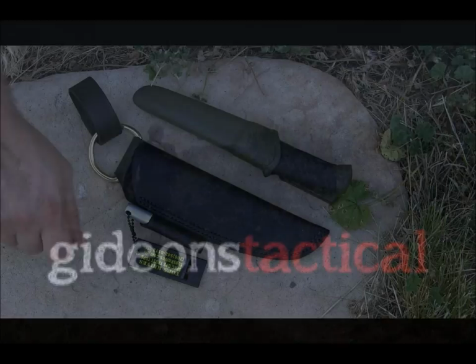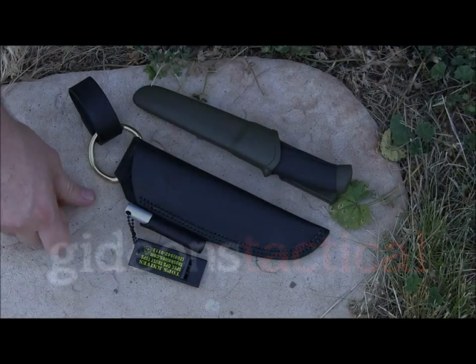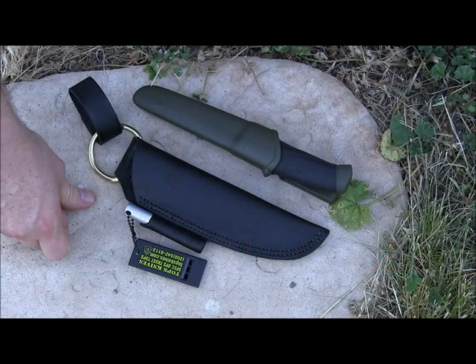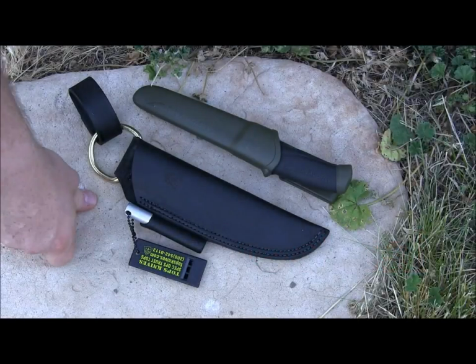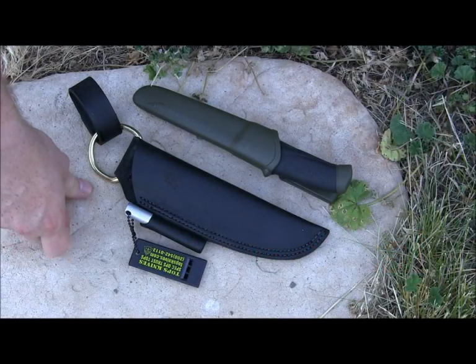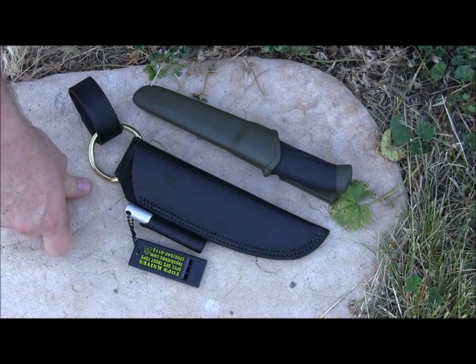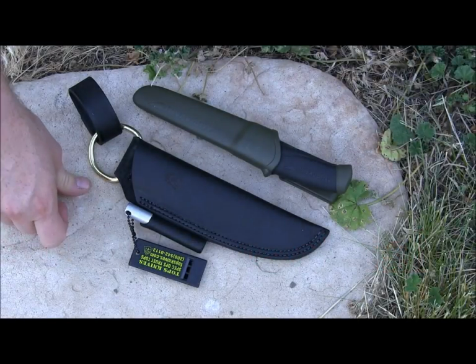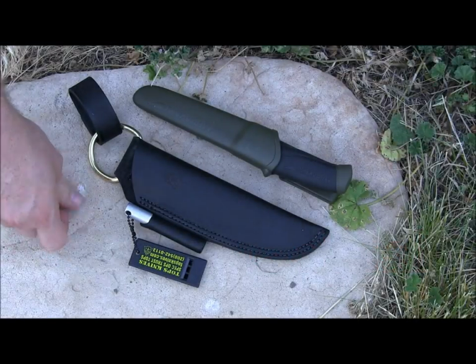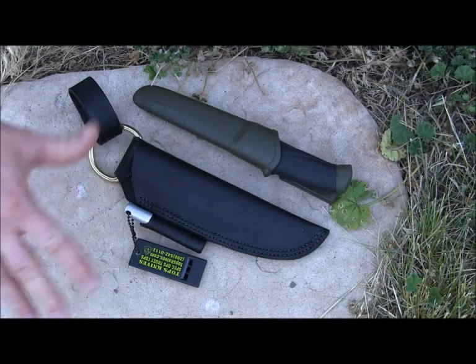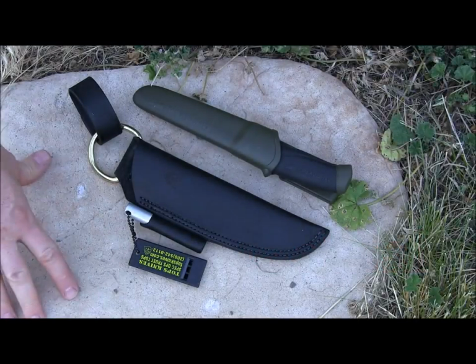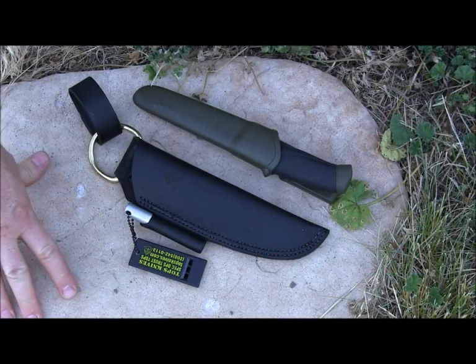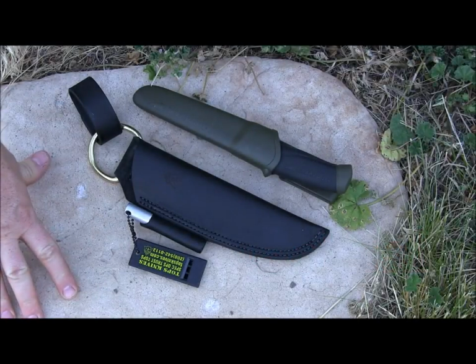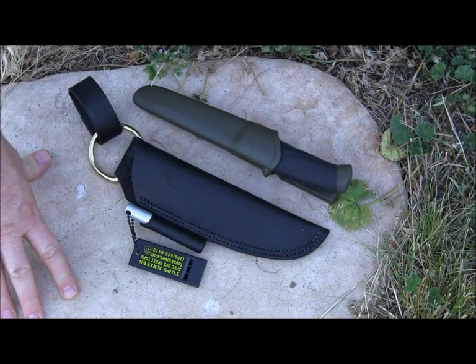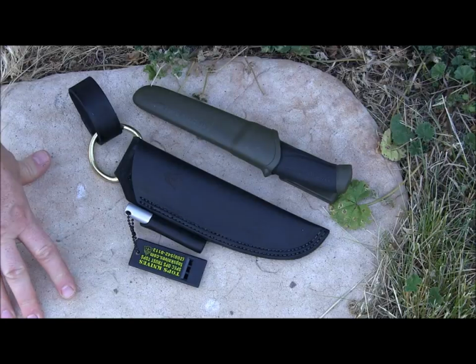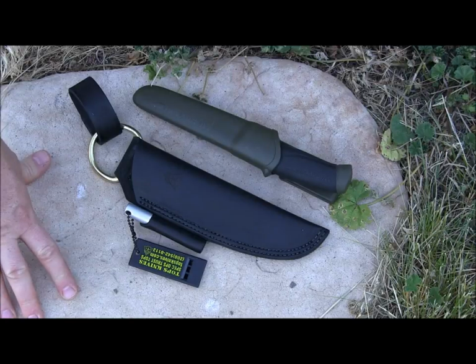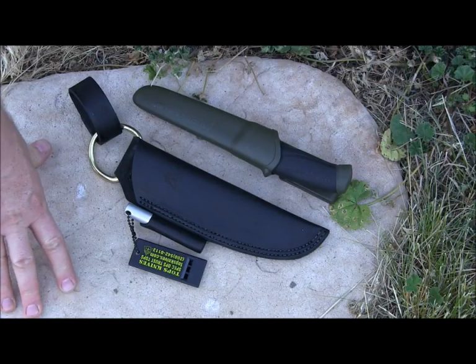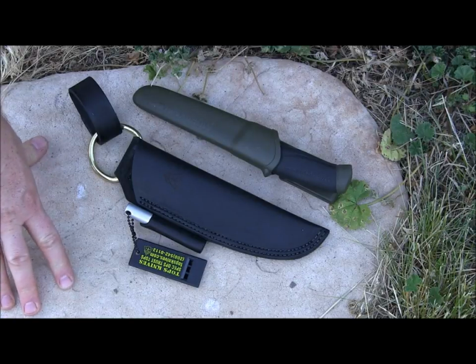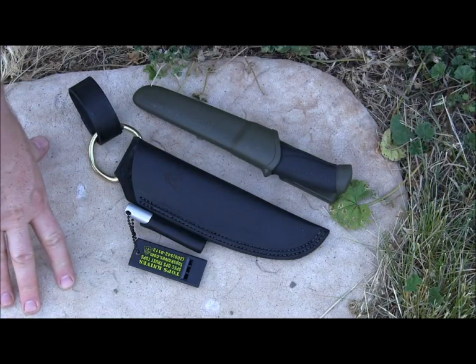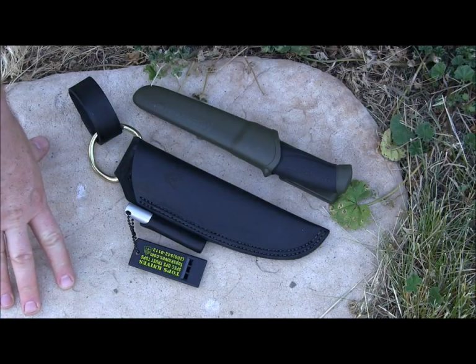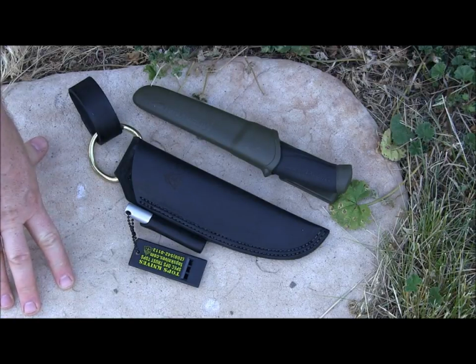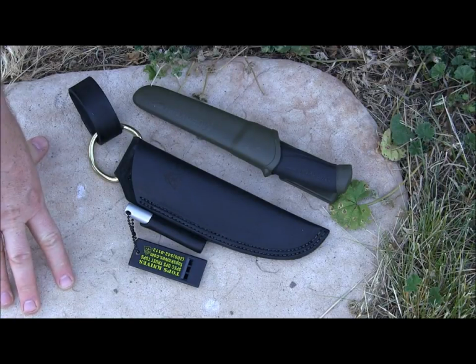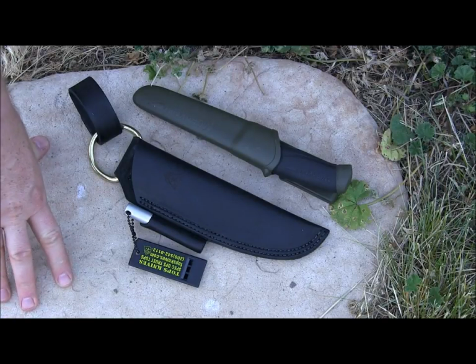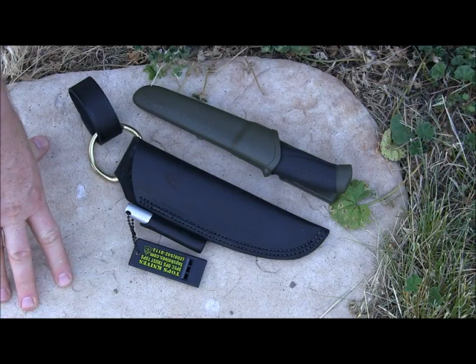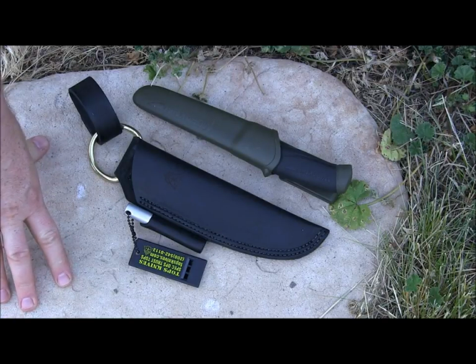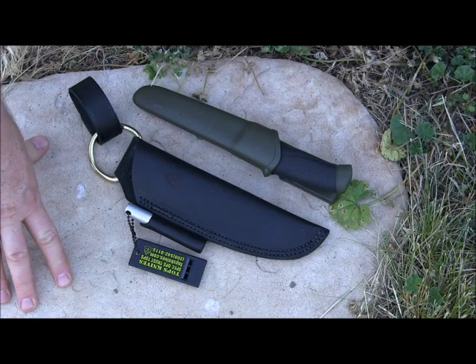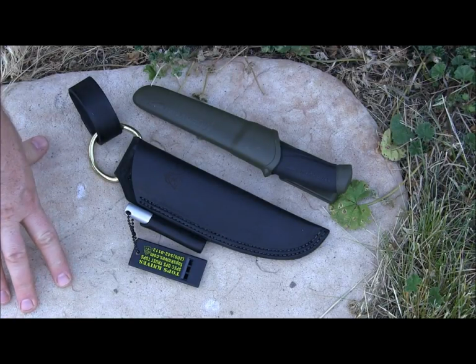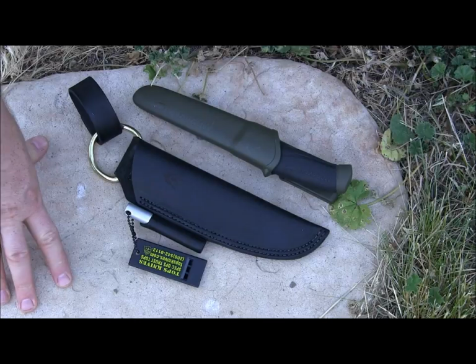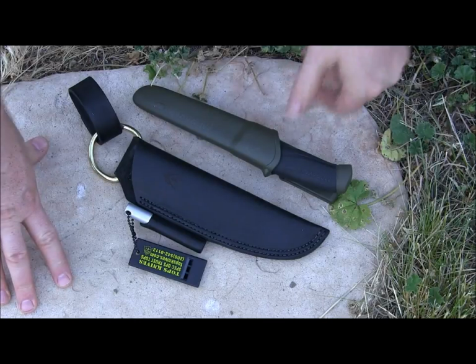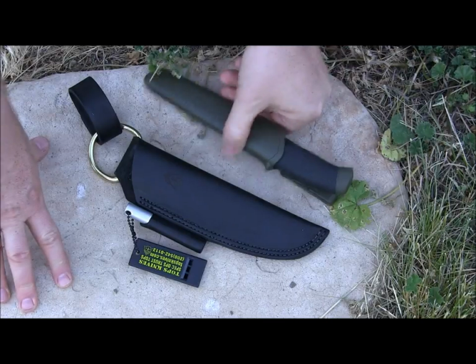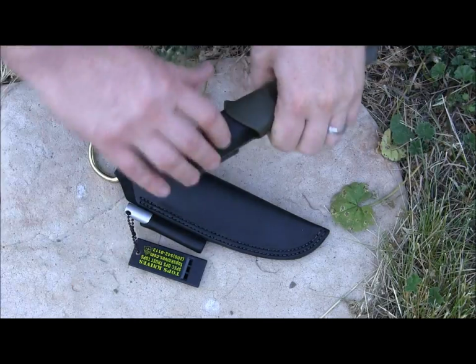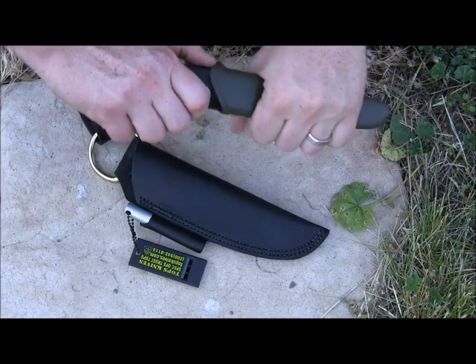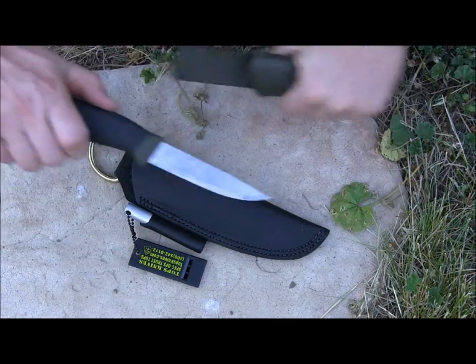Hey everyone, Aaron here, welcome to another episode of Gideon's Tactical. Today I just wanted to do a really quick example of a new-to-the-market sheath for 2014 that will make your Mora knife an amazing blade.